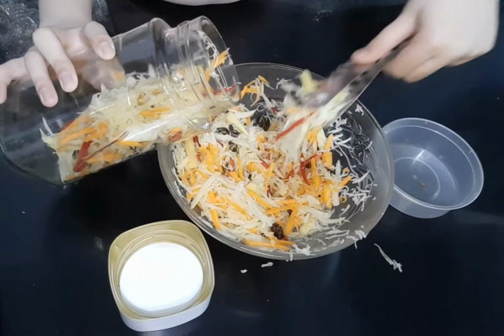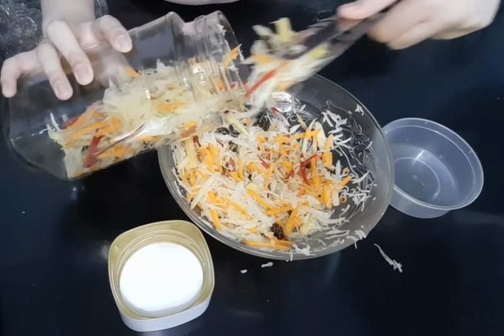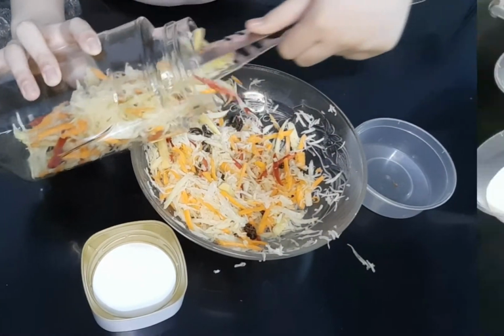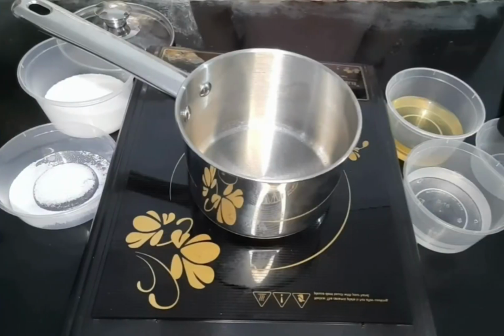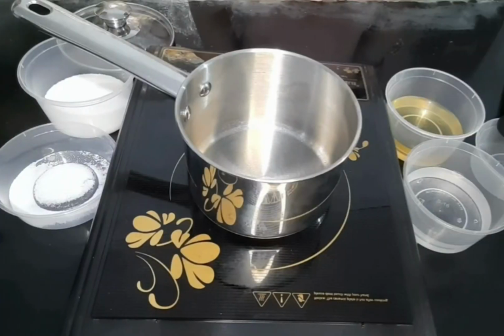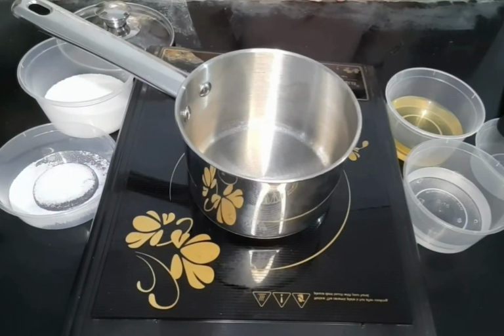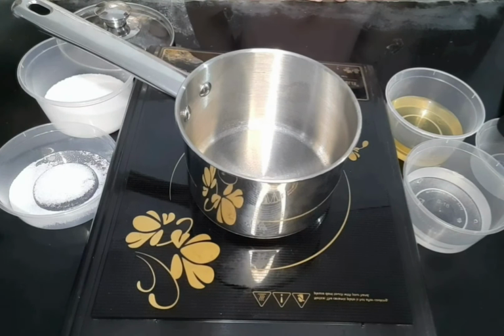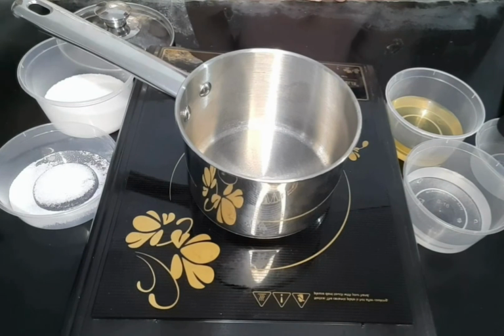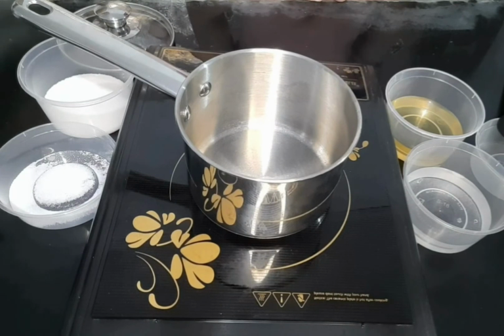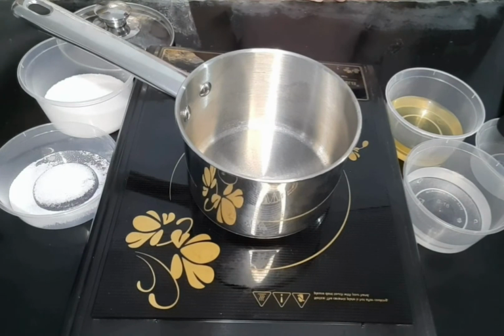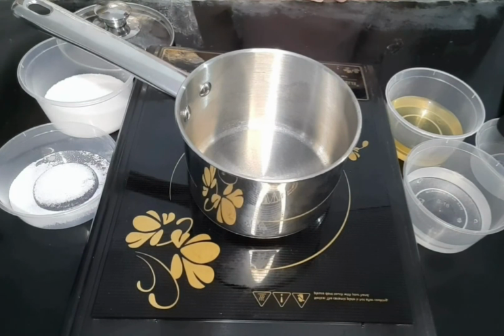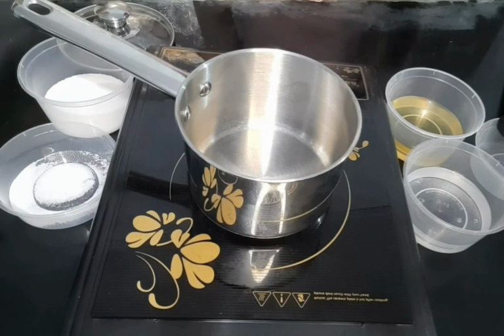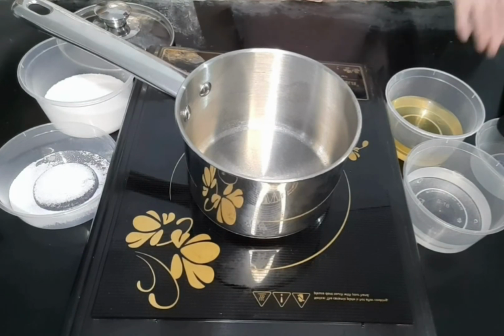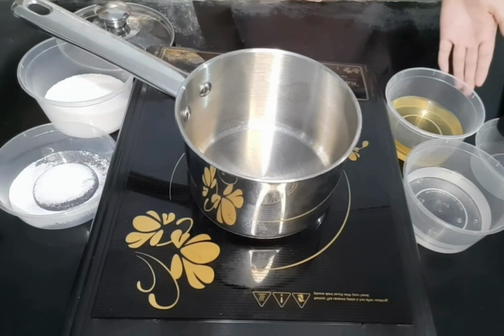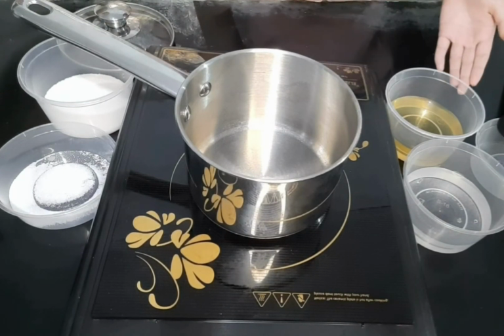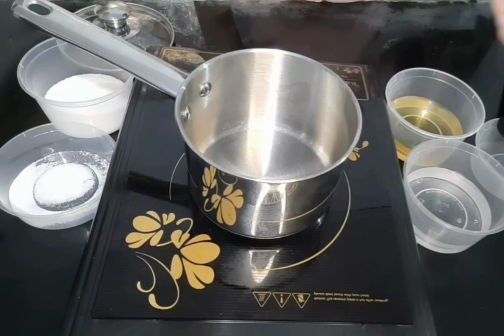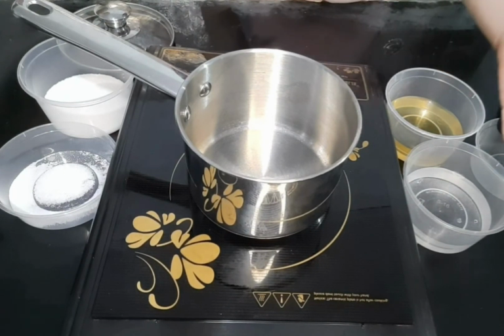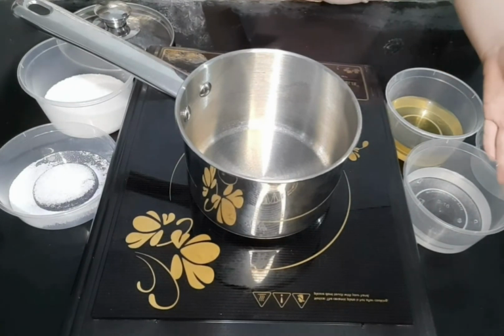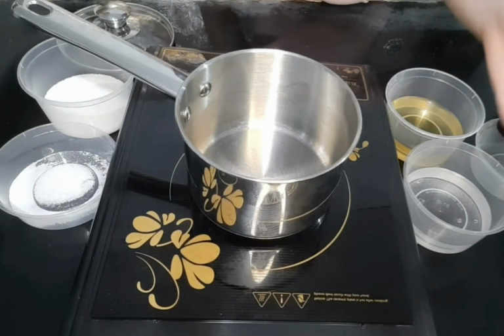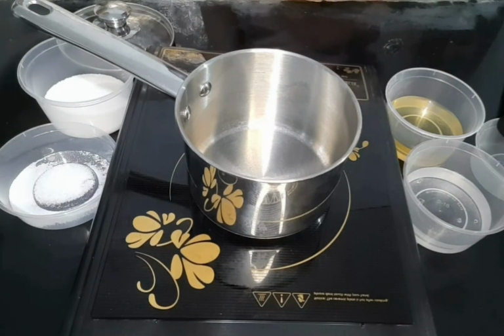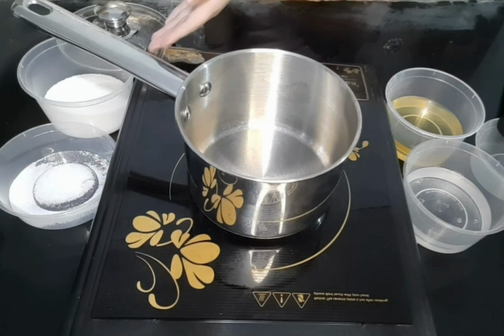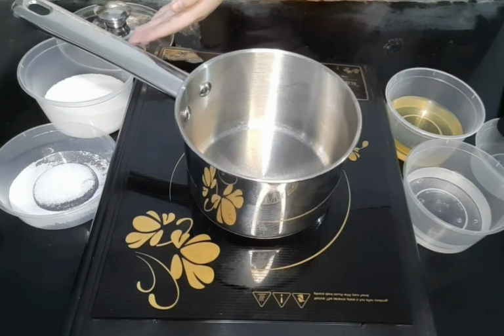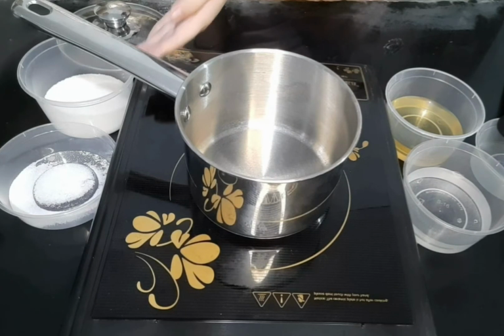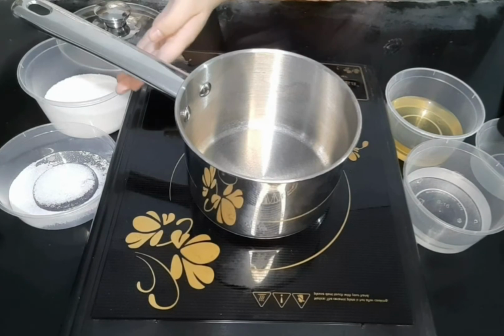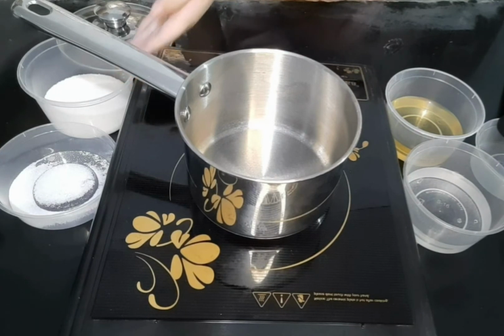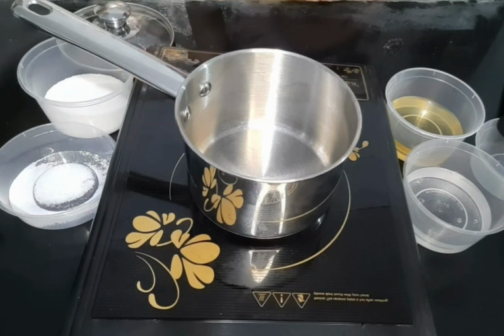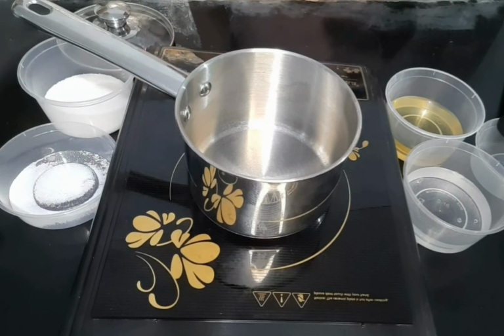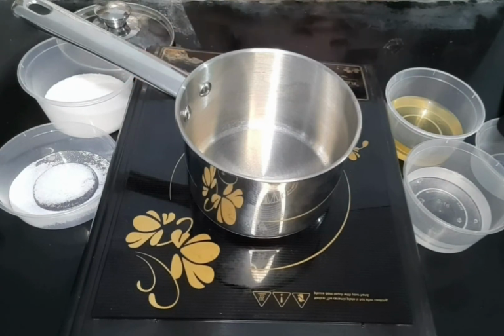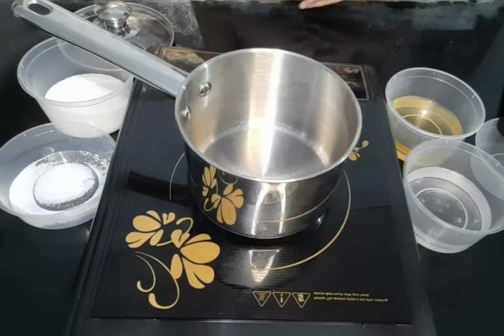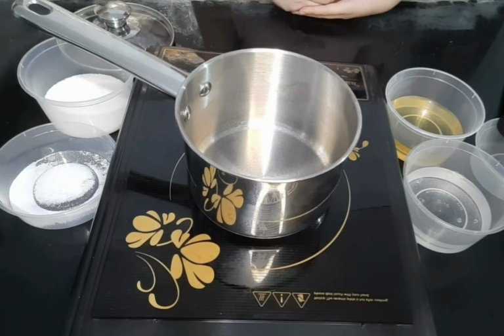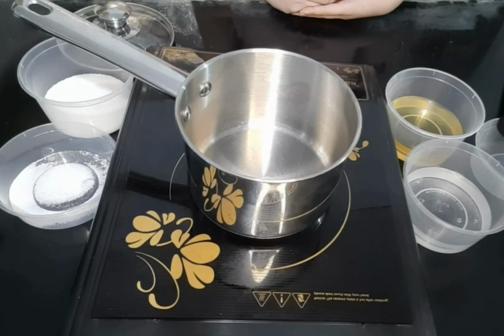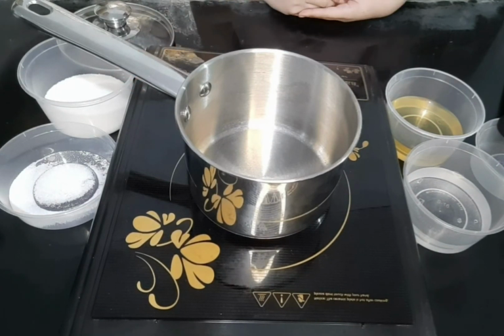For the pickling solution, we will mix the vinegar, water, sugar, and salt in a small saucepan.